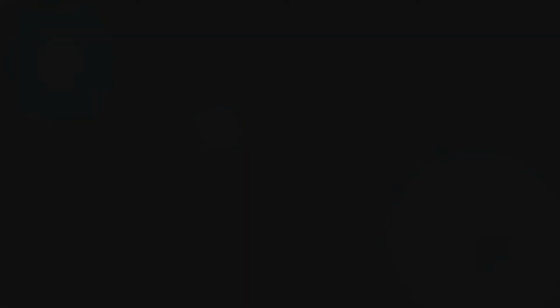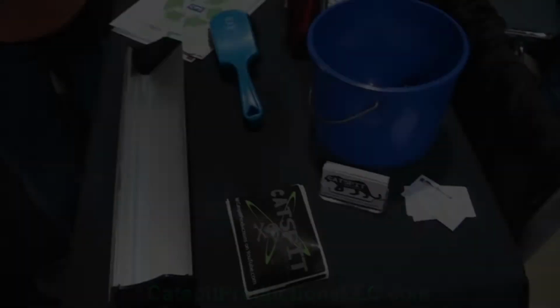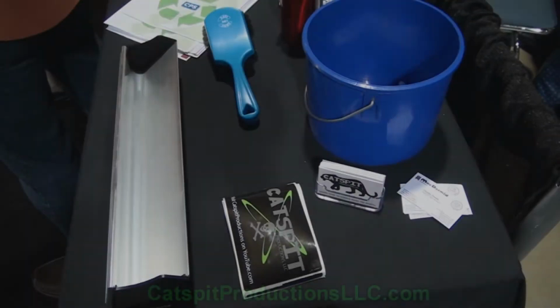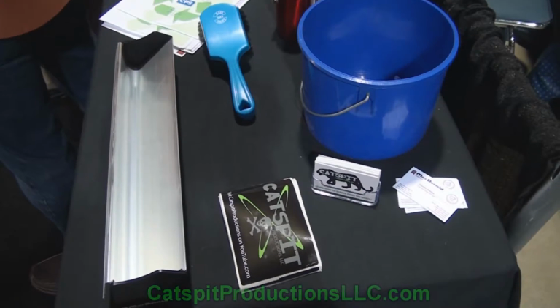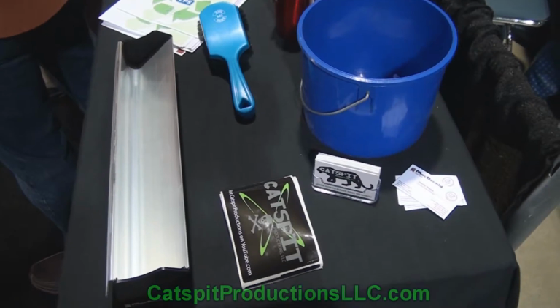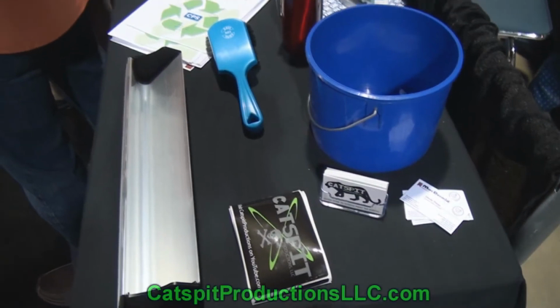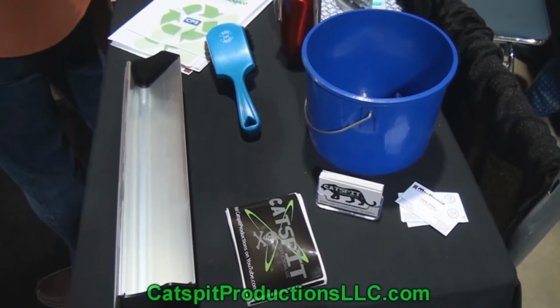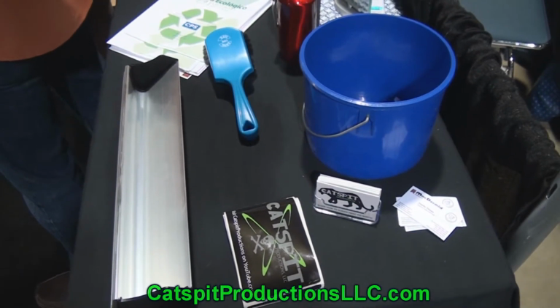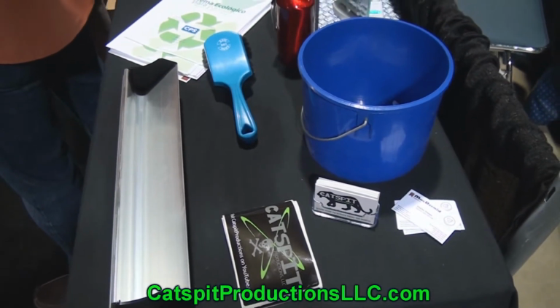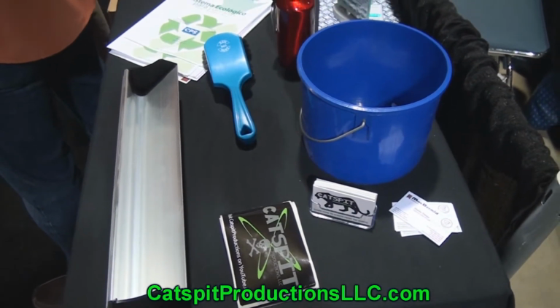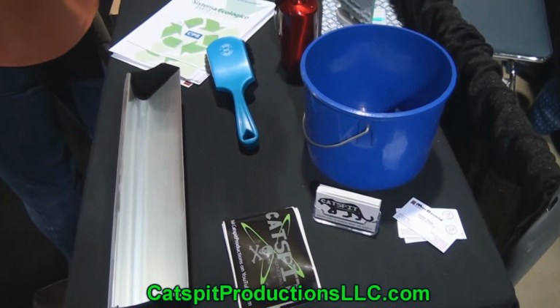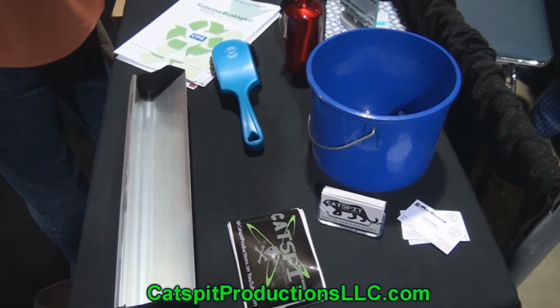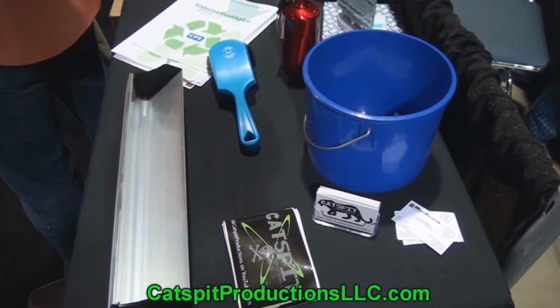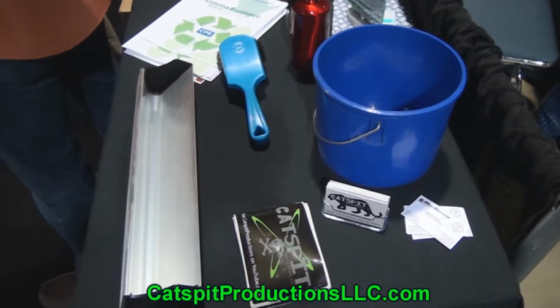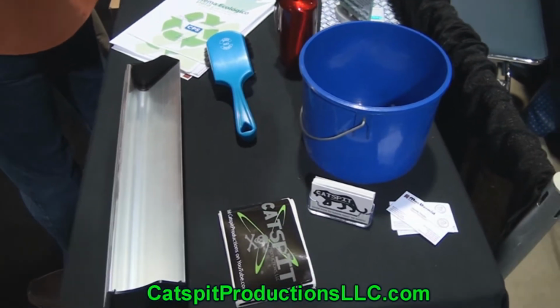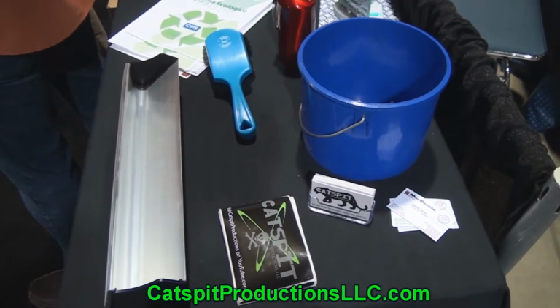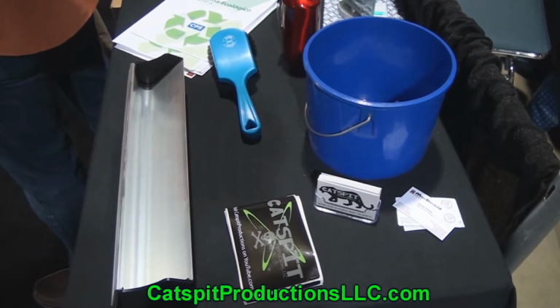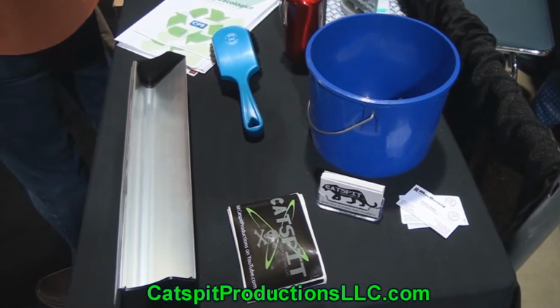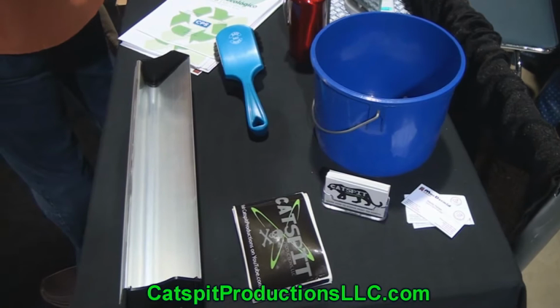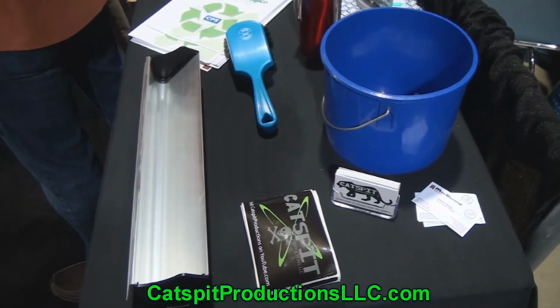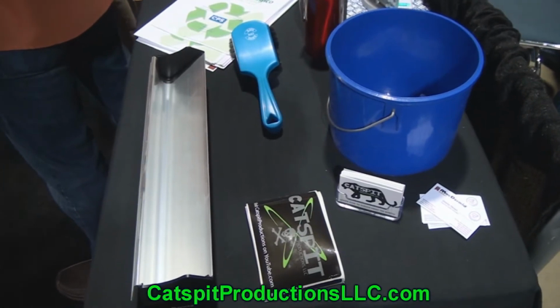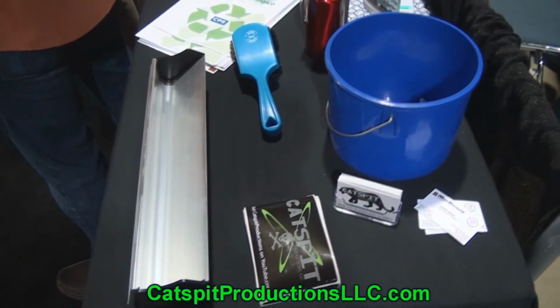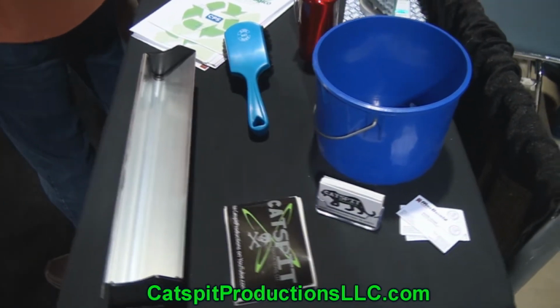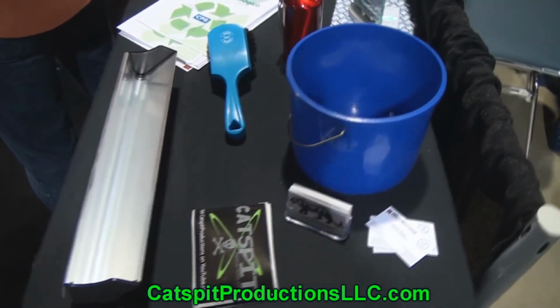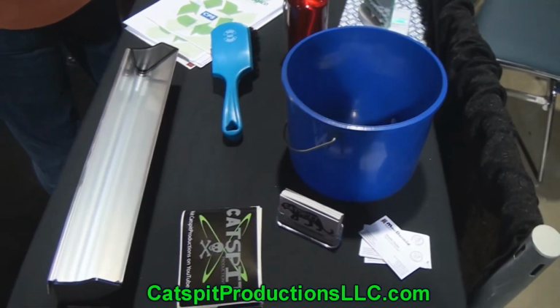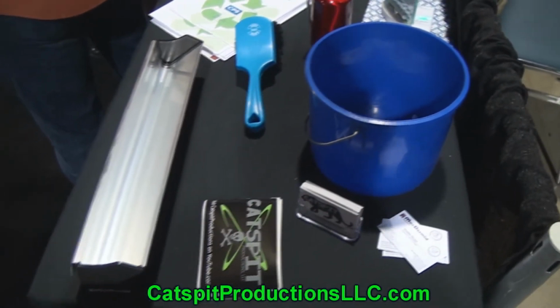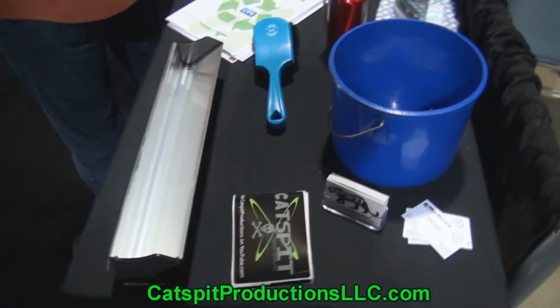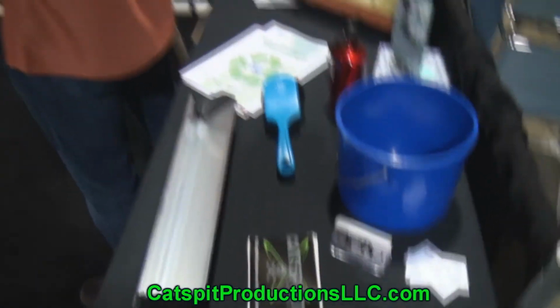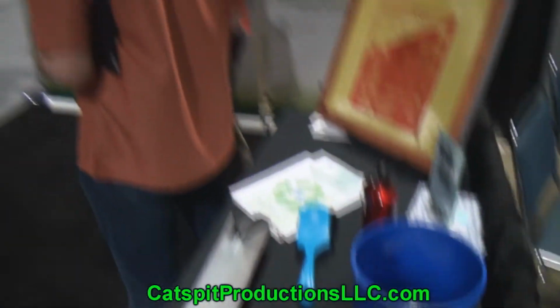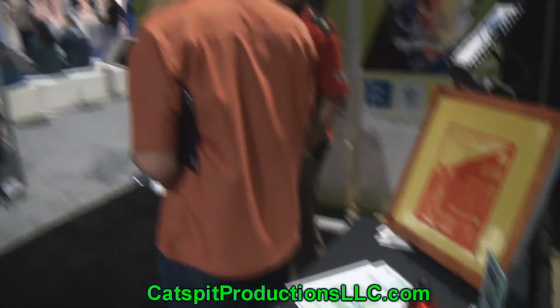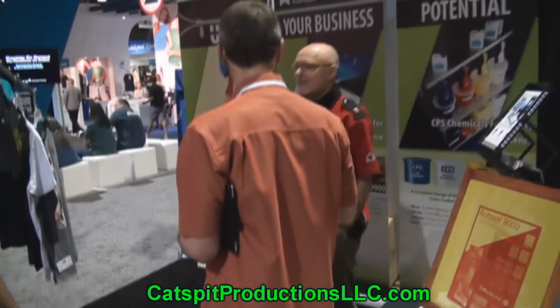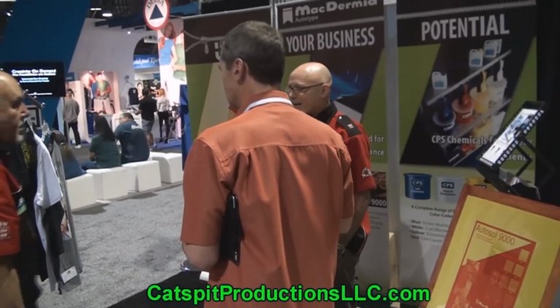Hey guys, welcome to another educational video about screen printing by Catspit Productions. I'm here at ISS January 2013 in Long Beach, California, and I'm with McDermott Autotype.